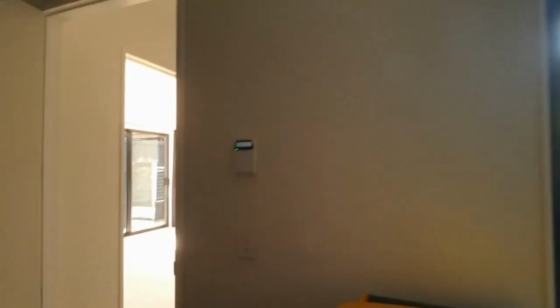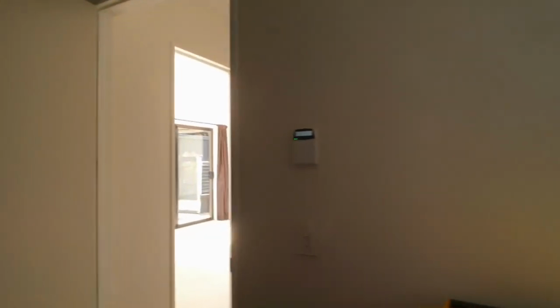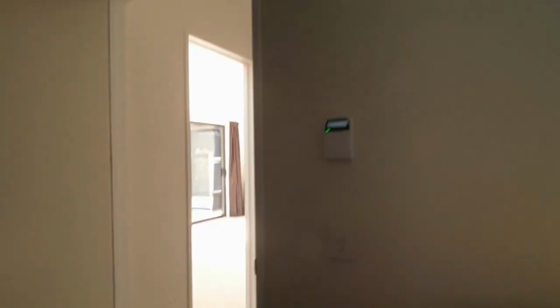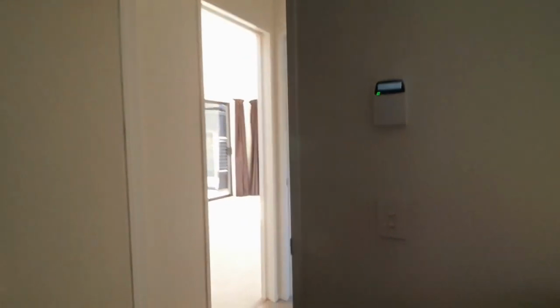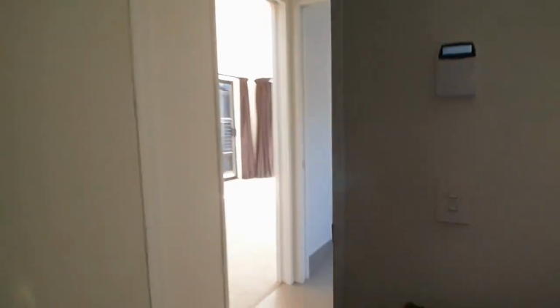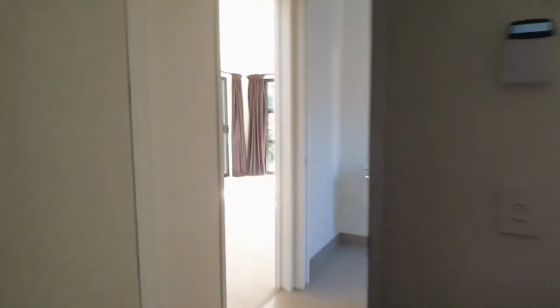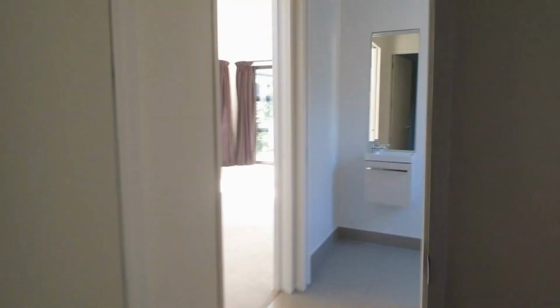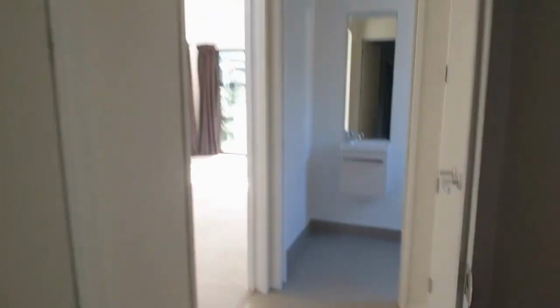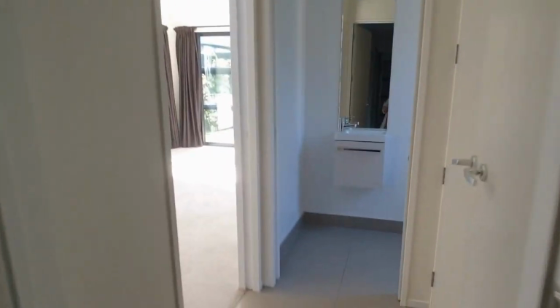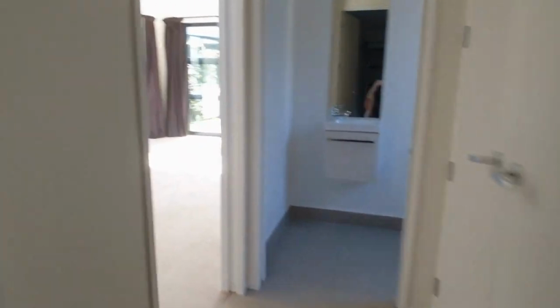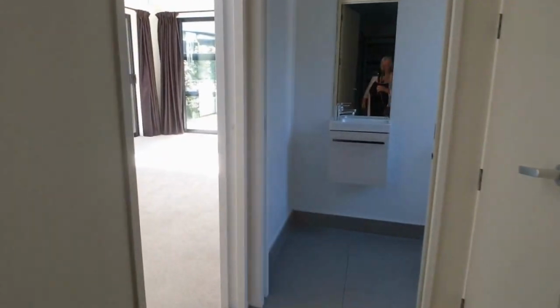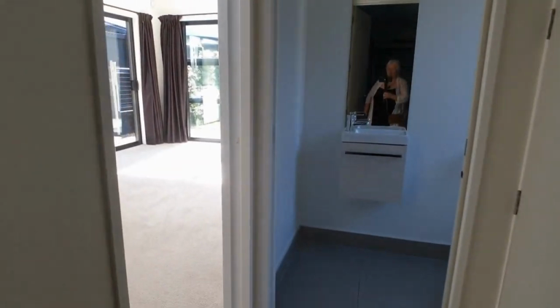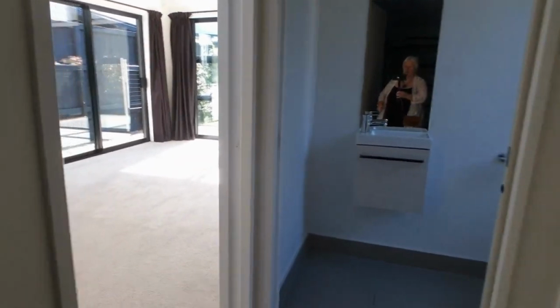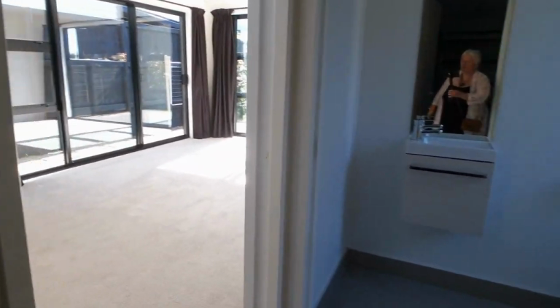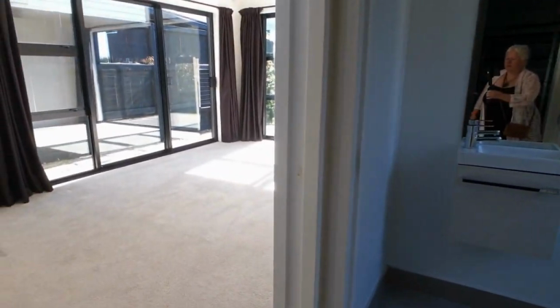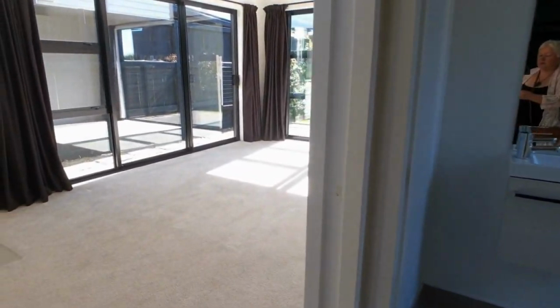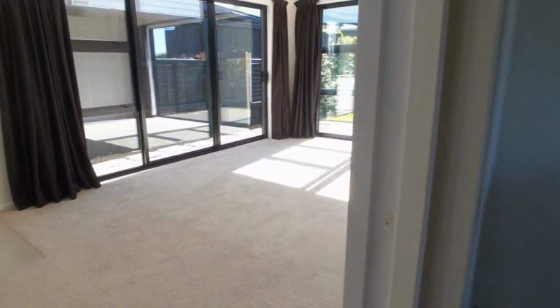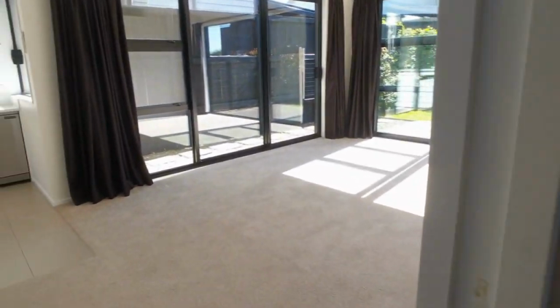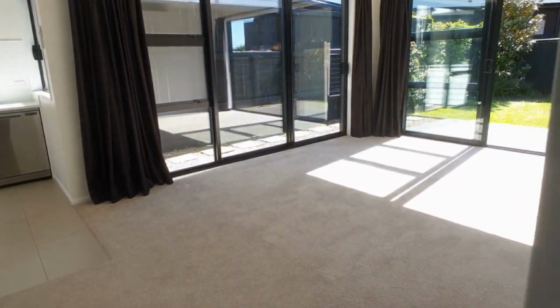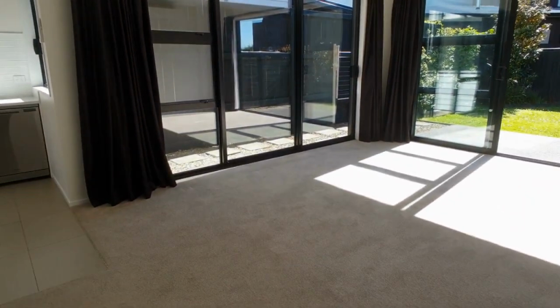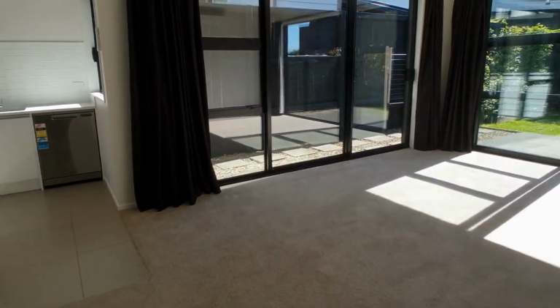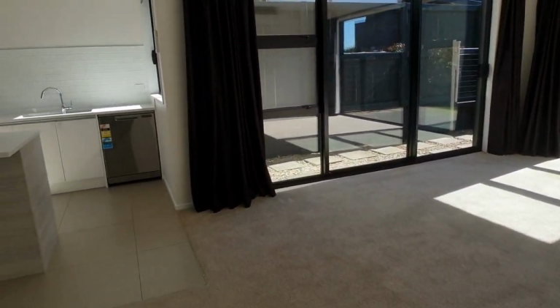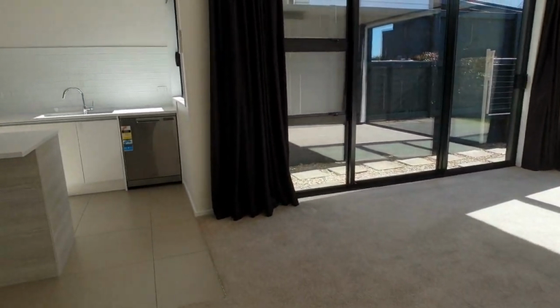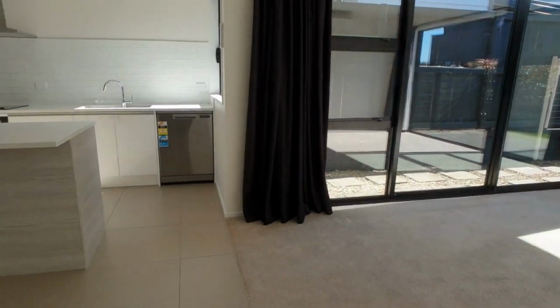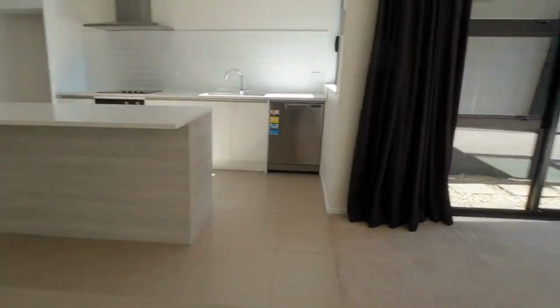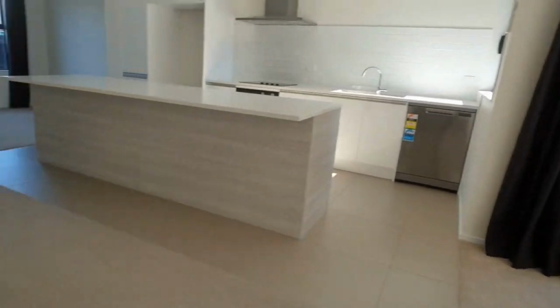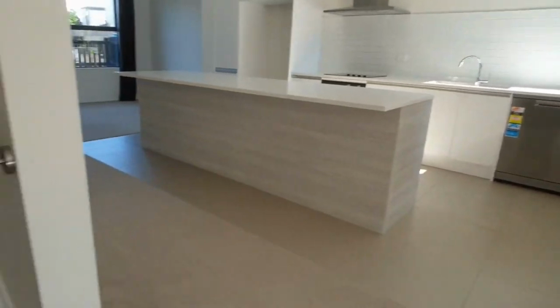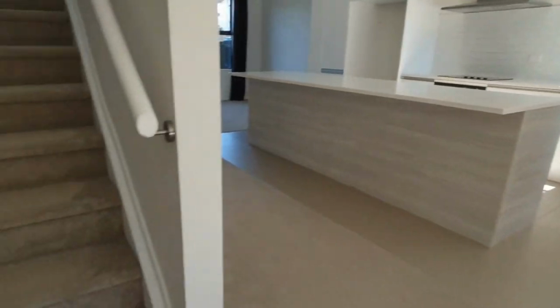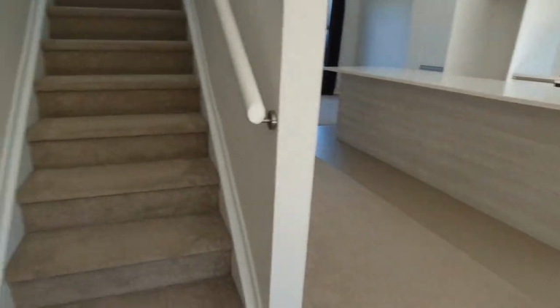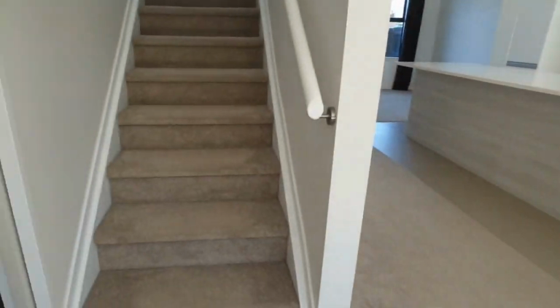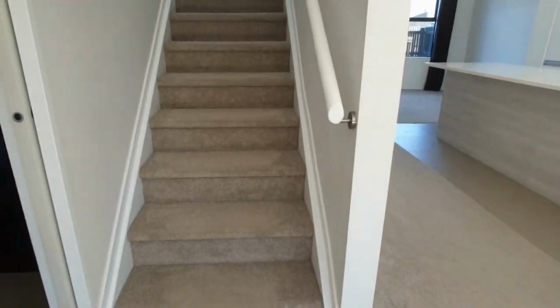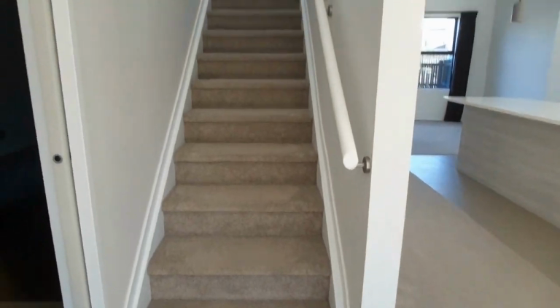The home is fully alarmed — just a beautiful home. We're now popping upstairs.